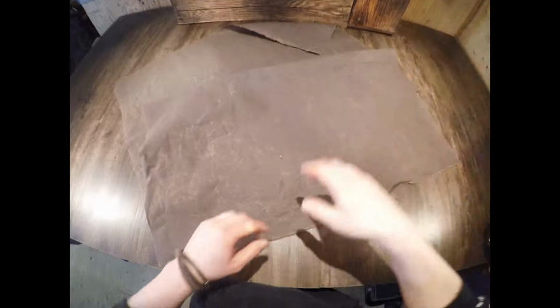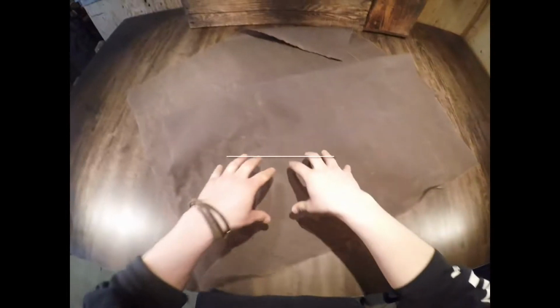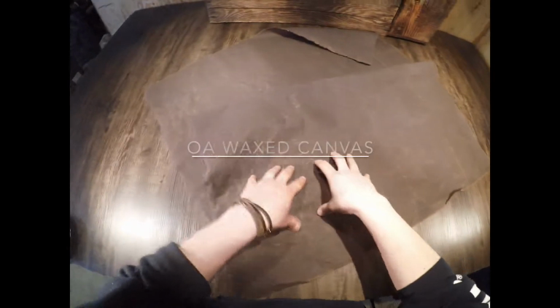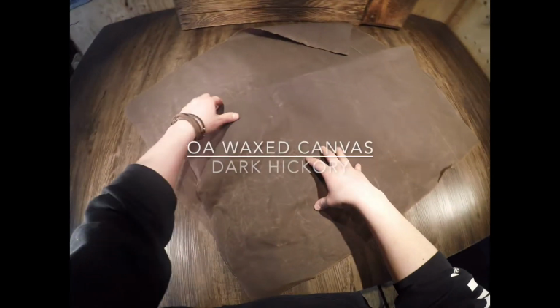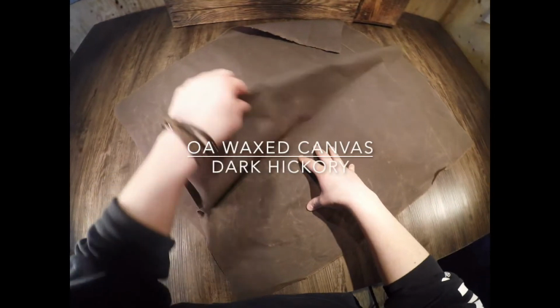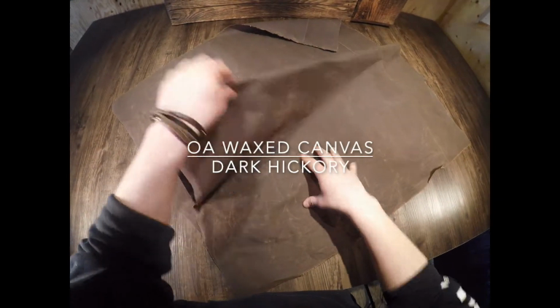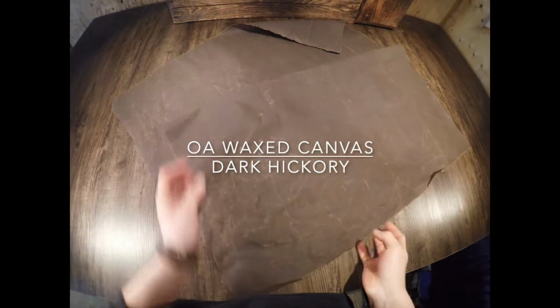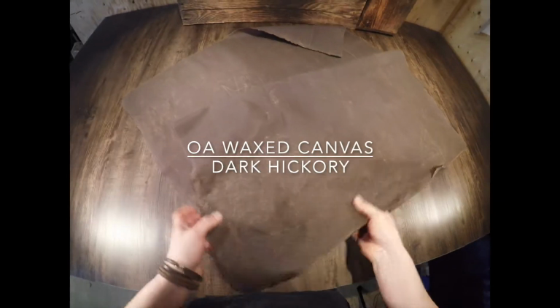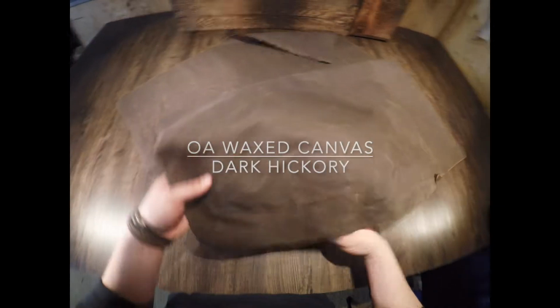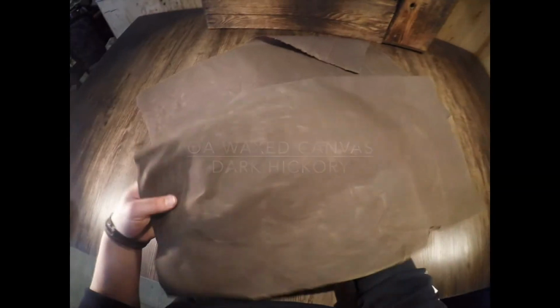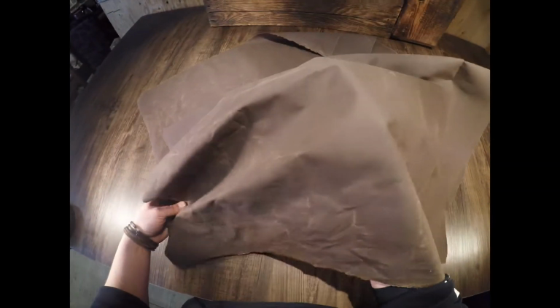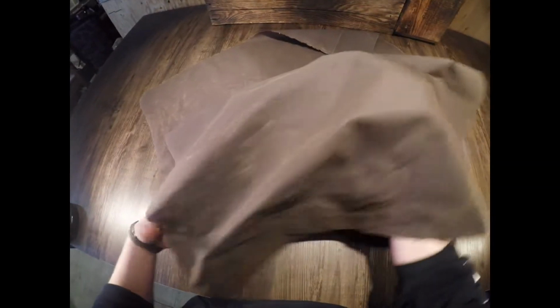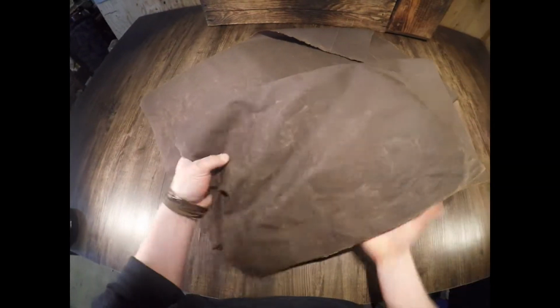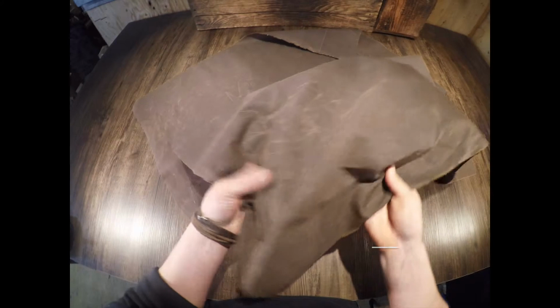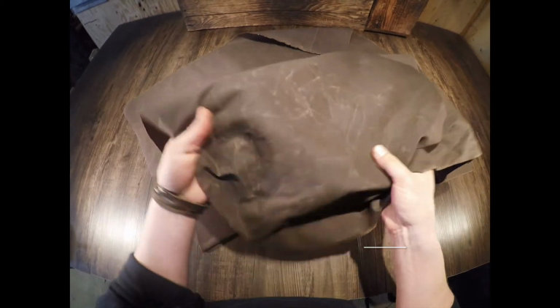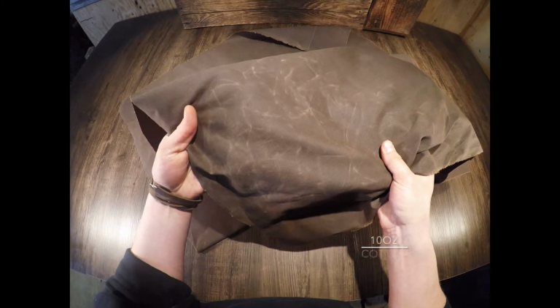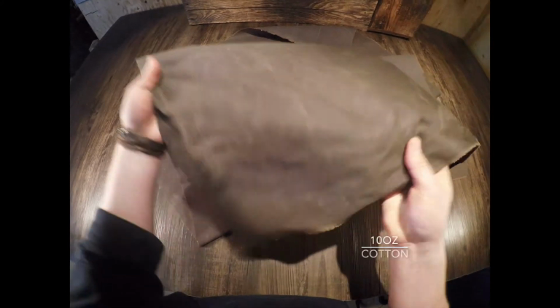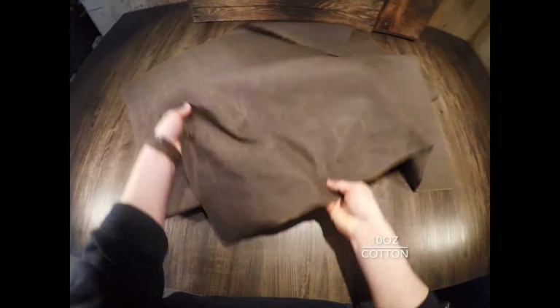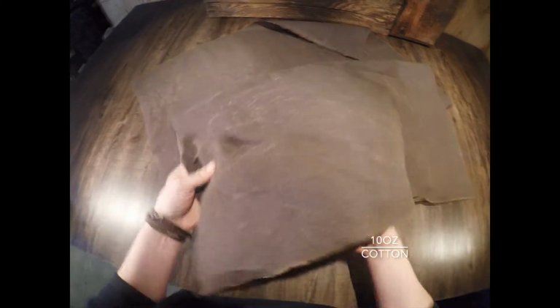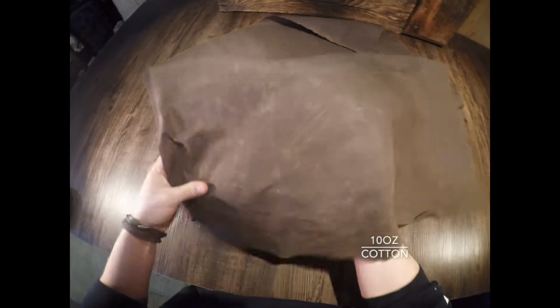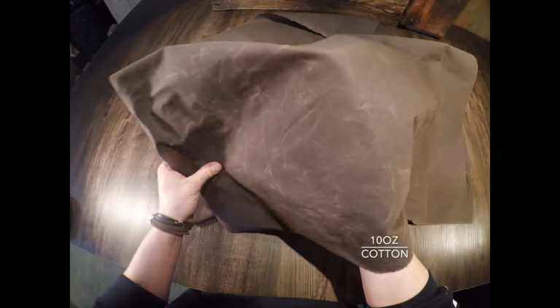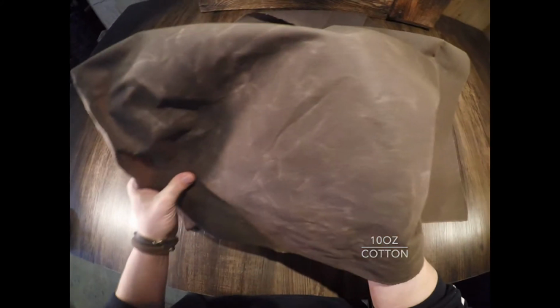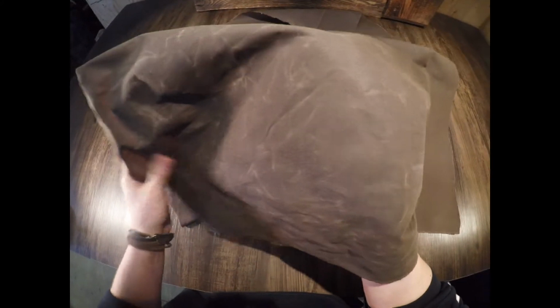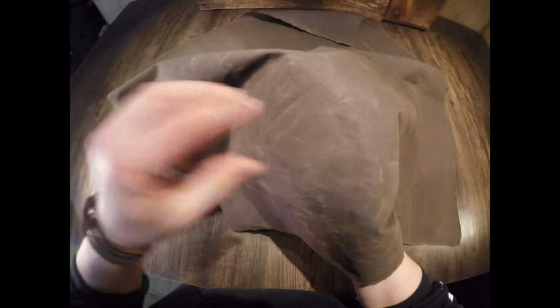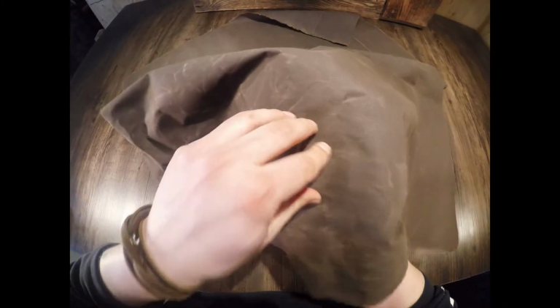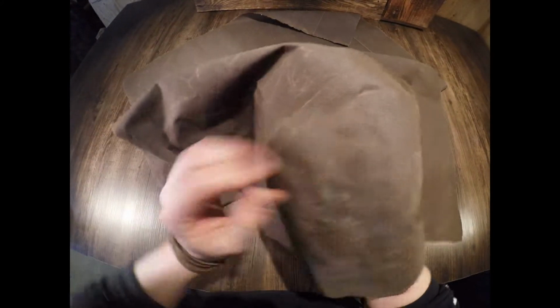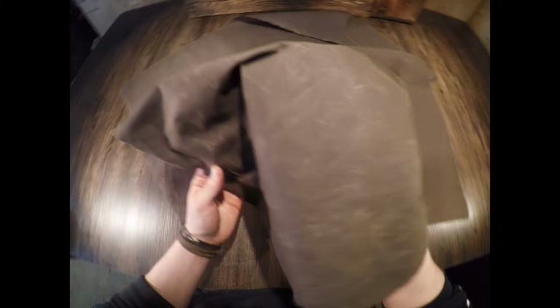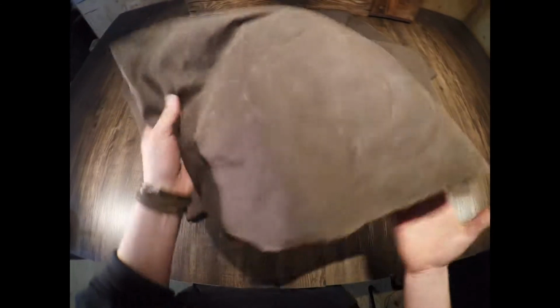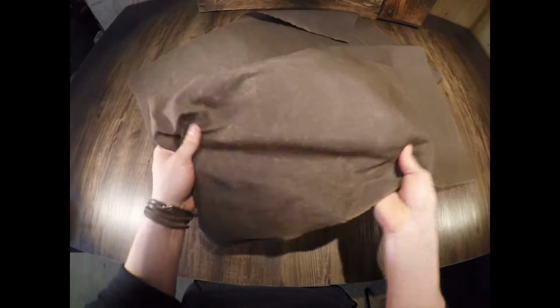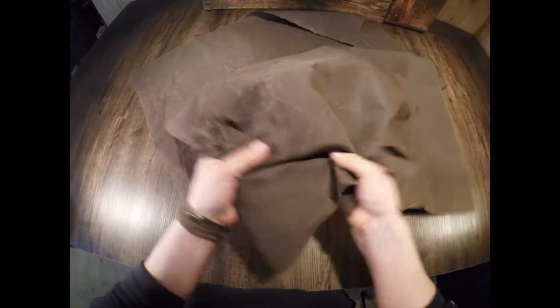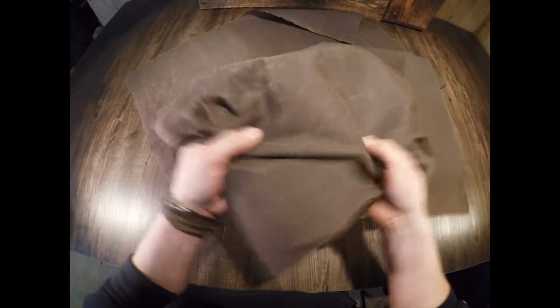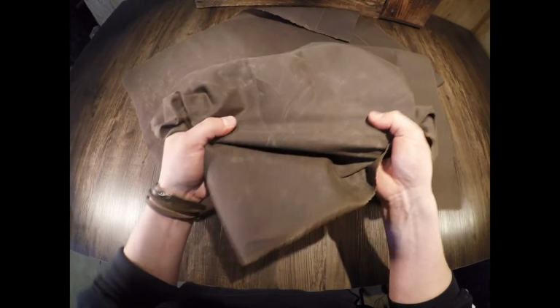This is the dark hickory waxed canvas. It's a 10 ounce in weight, 100% cotton. The weave construction is a single fill plied yarn — a very durable material.